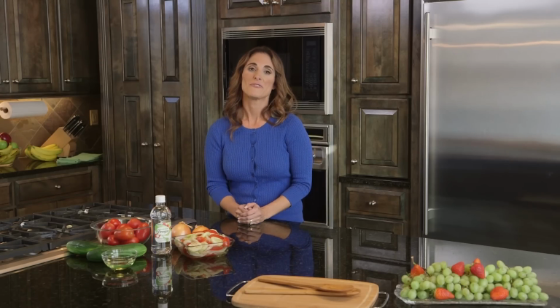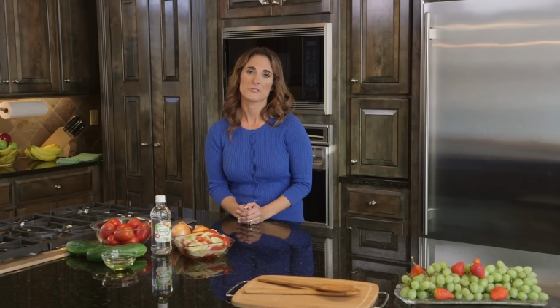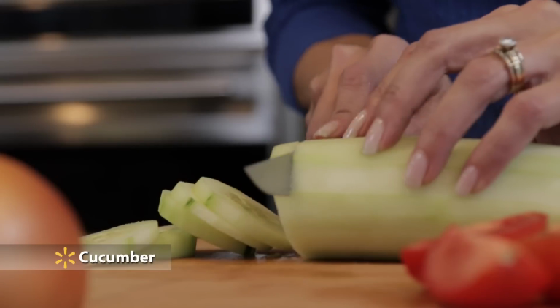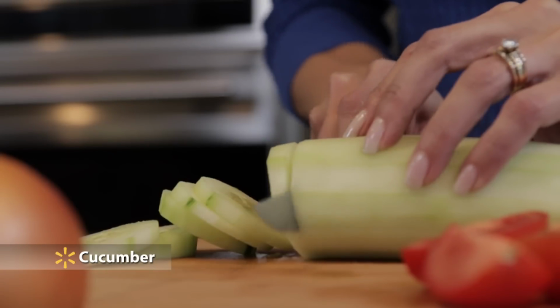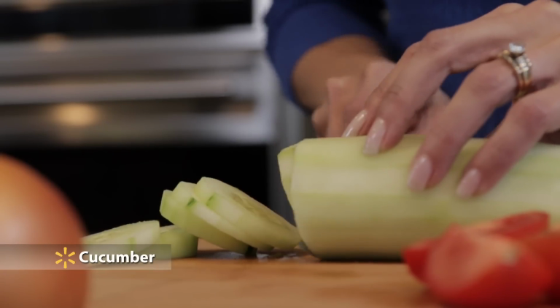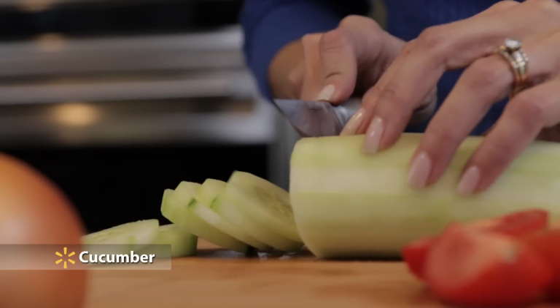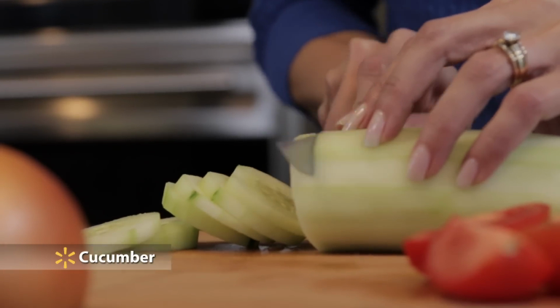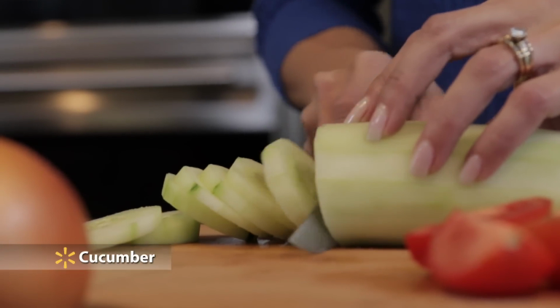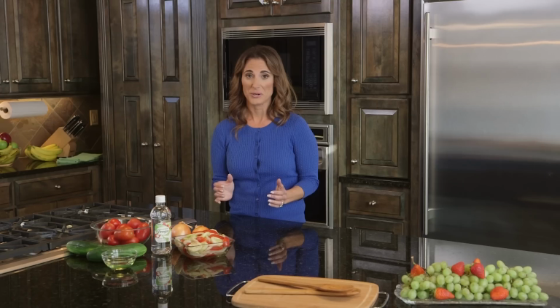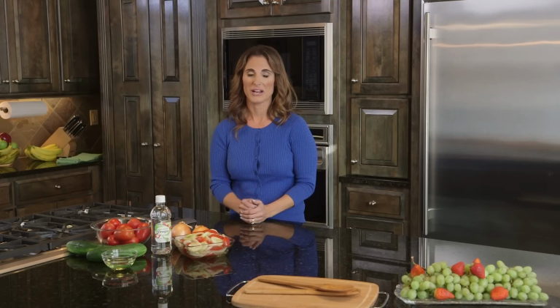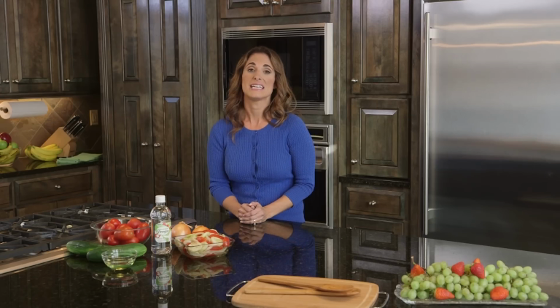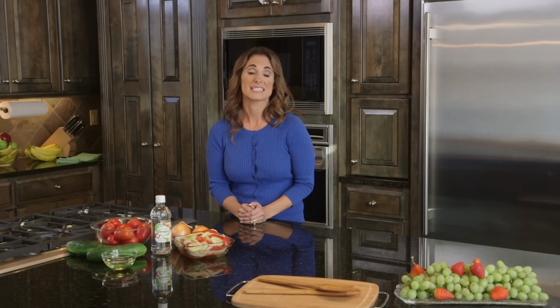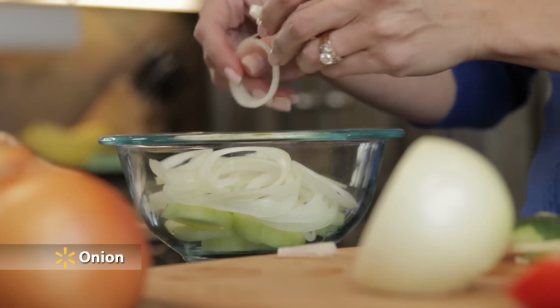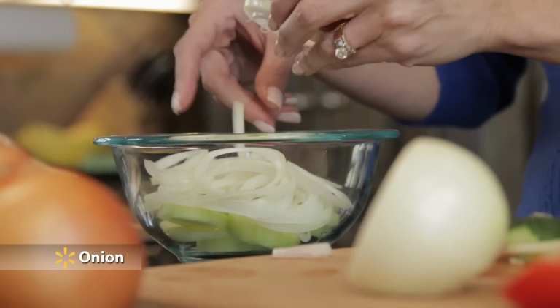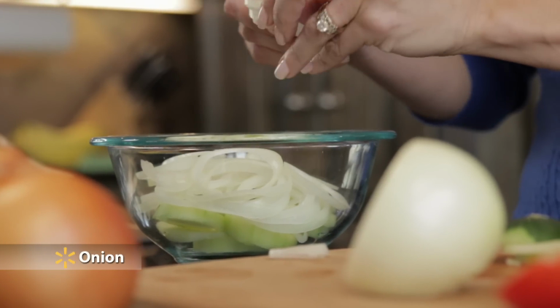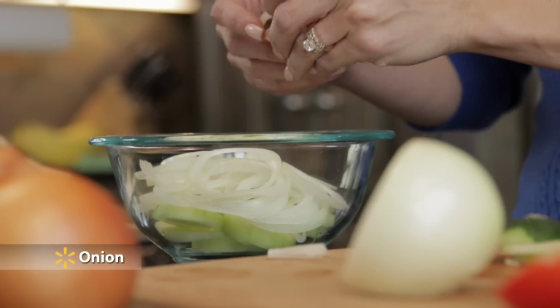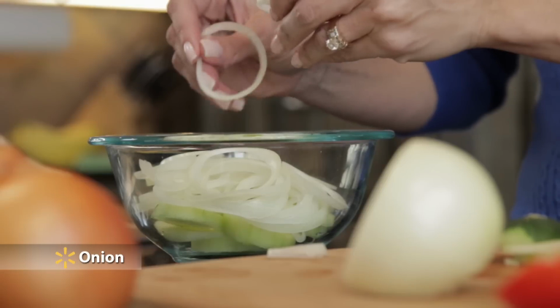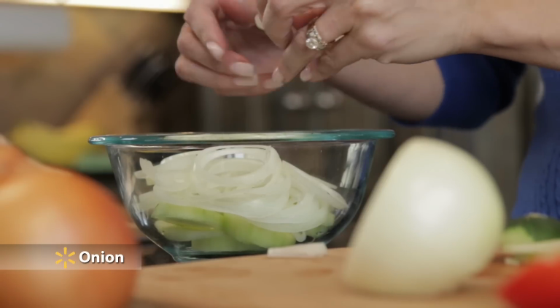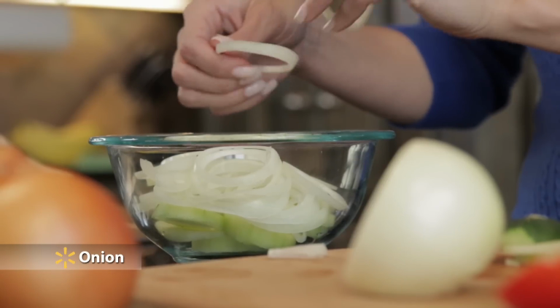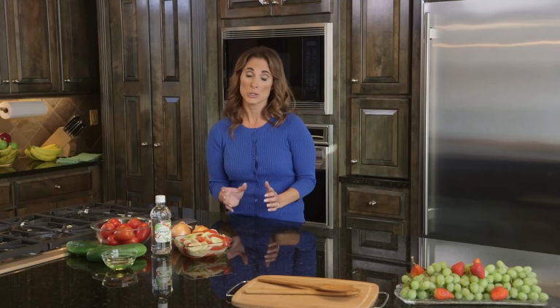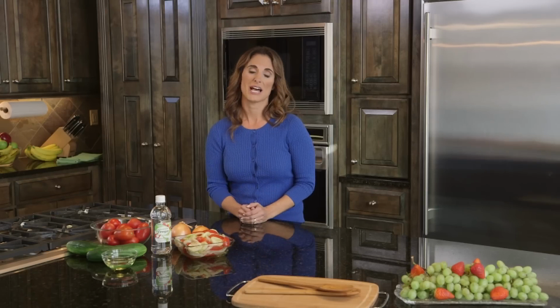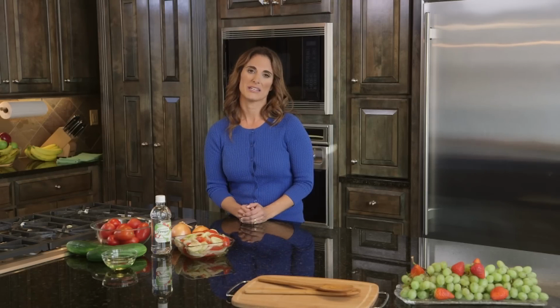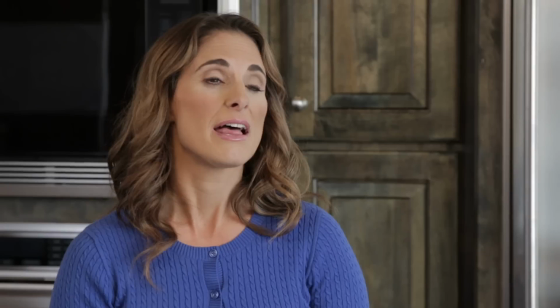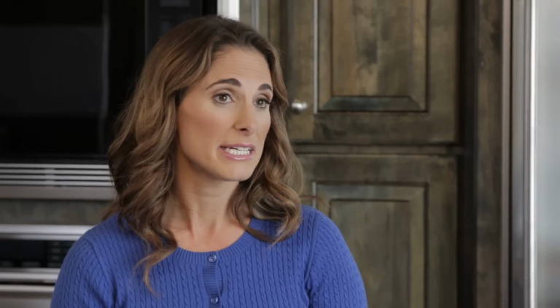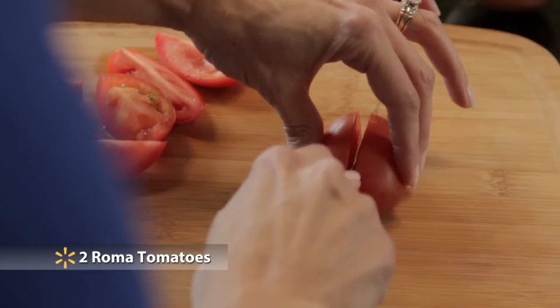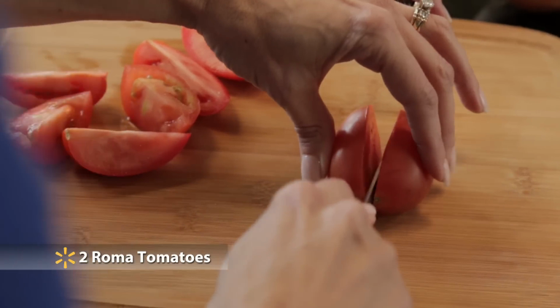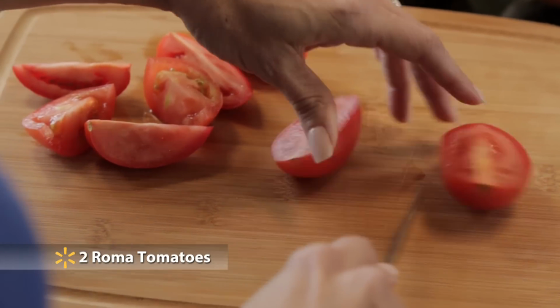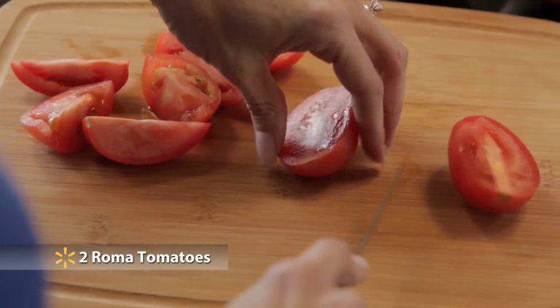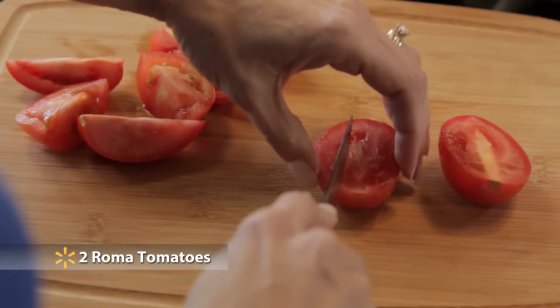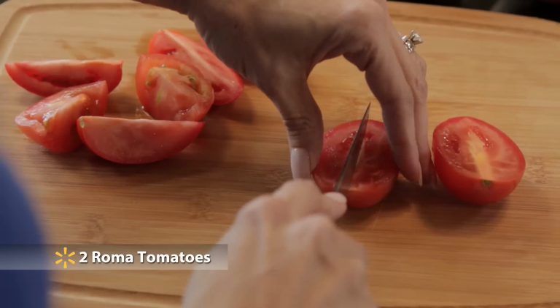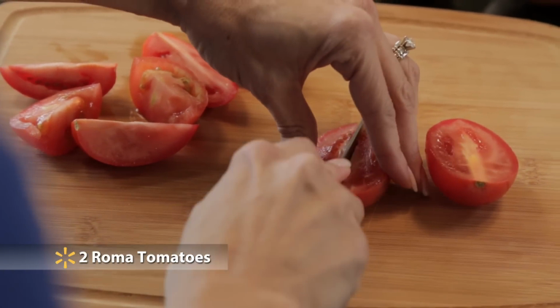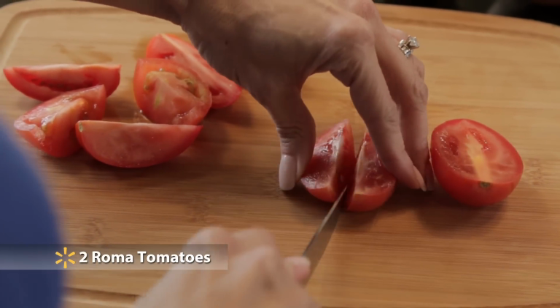First, peel and then thinly slice a medium cucumber. Next, slice an onion — to save a little extra money, choose yellow onions. Then cut two medium Roma tomatoes into wedges.